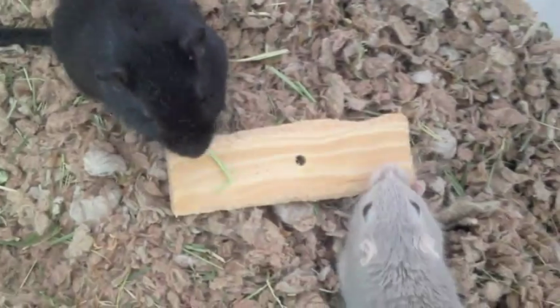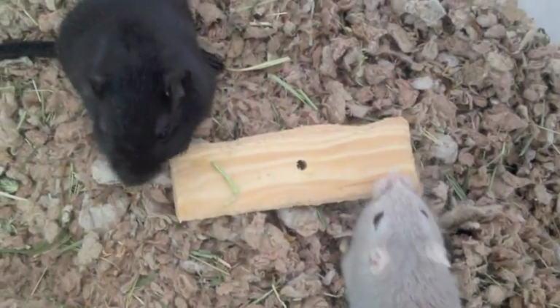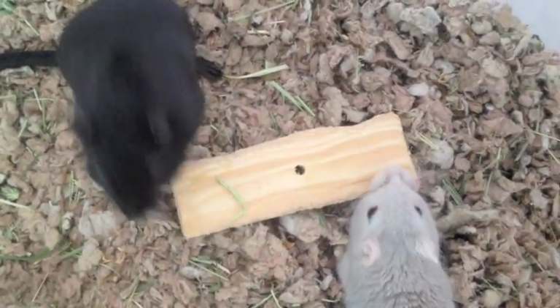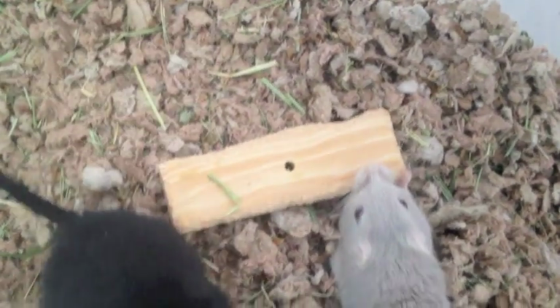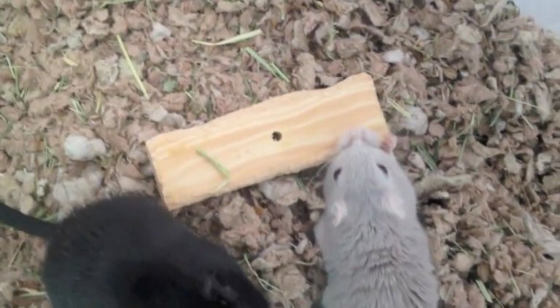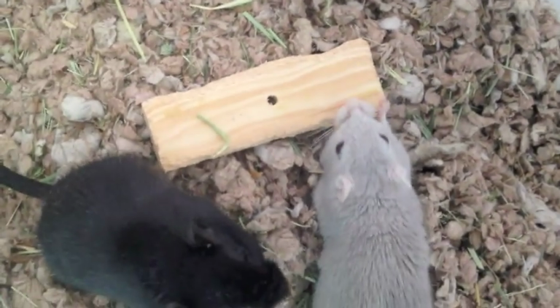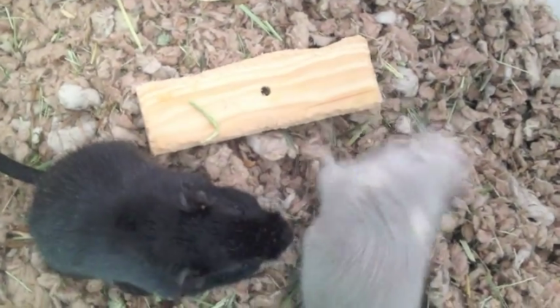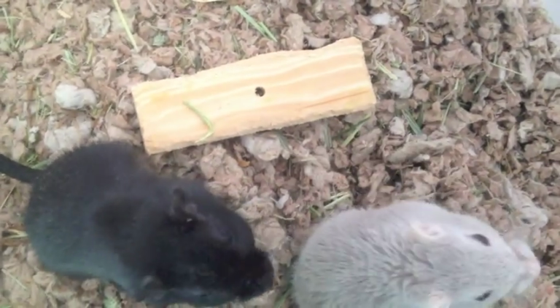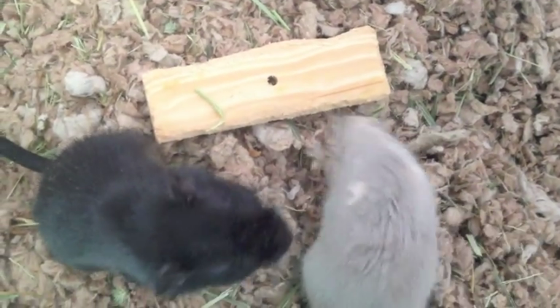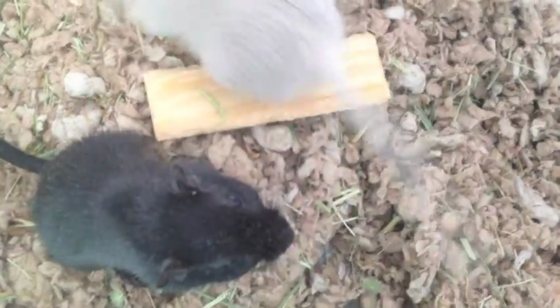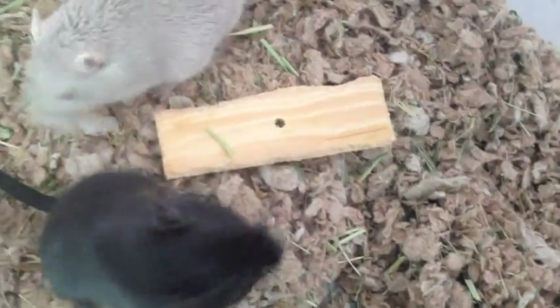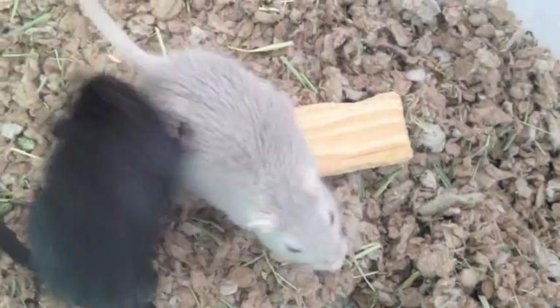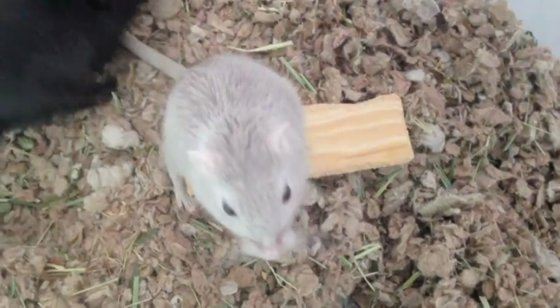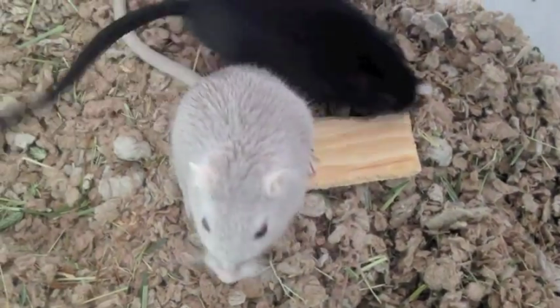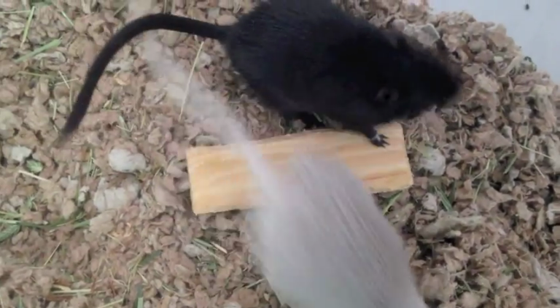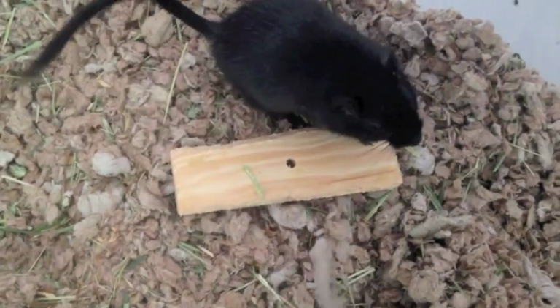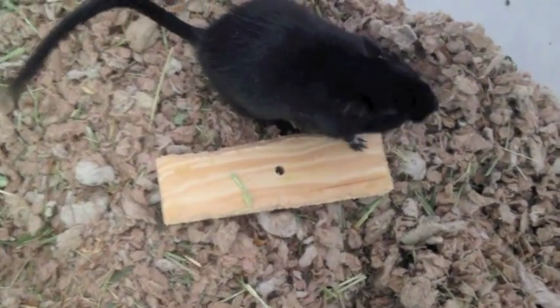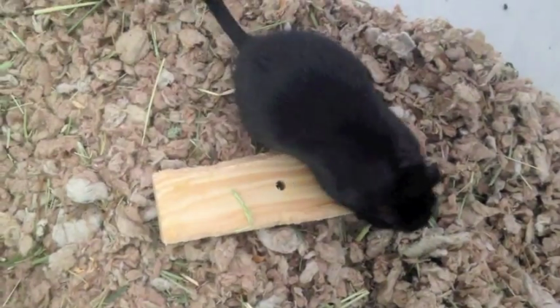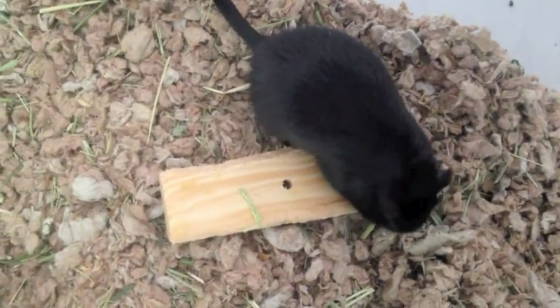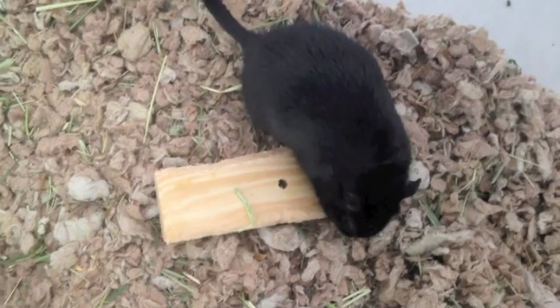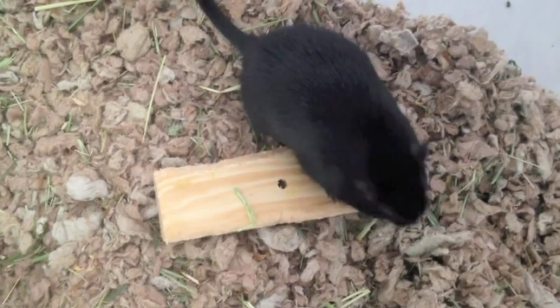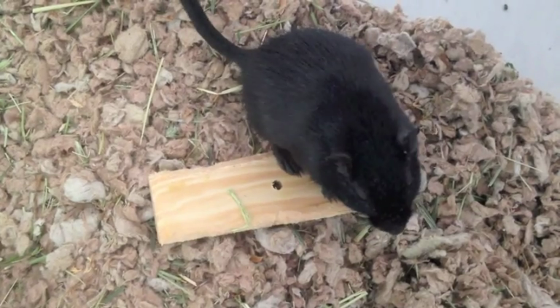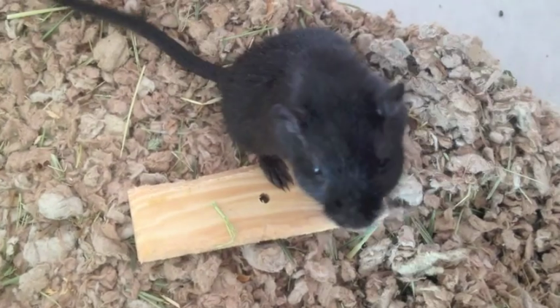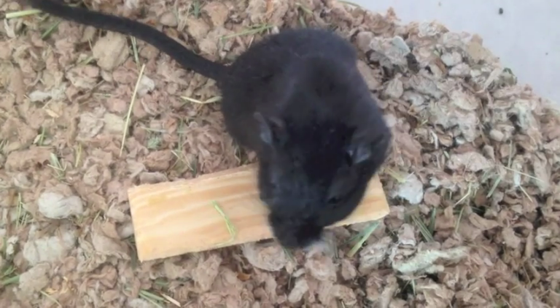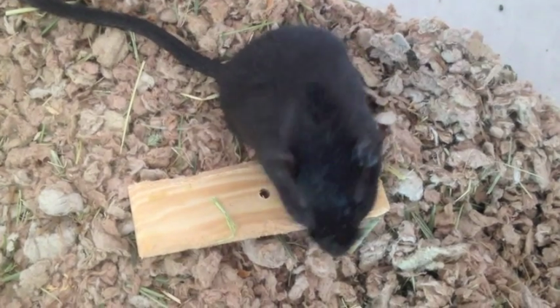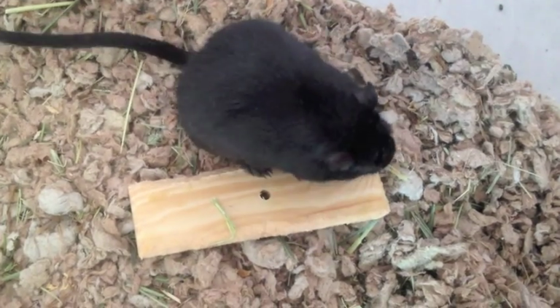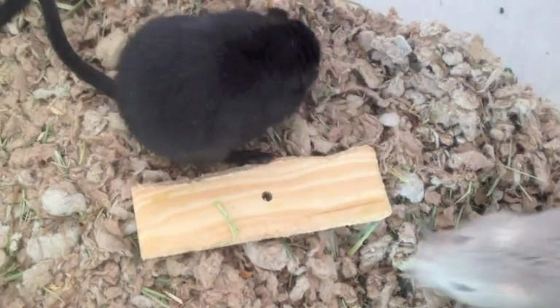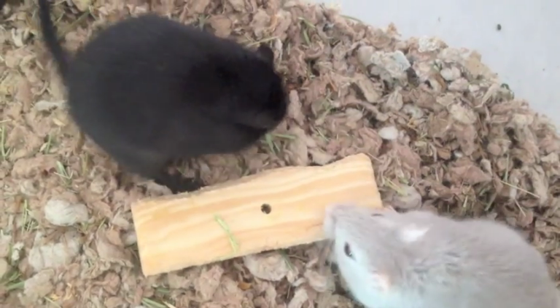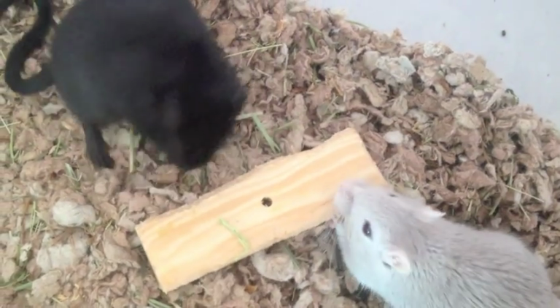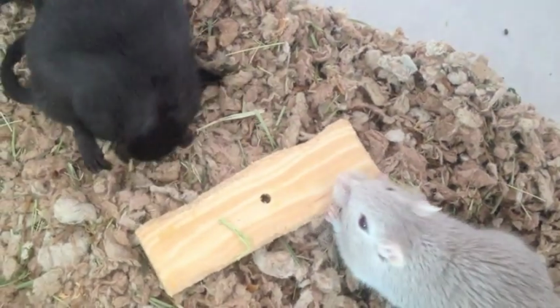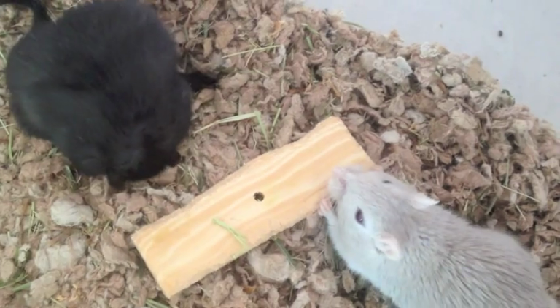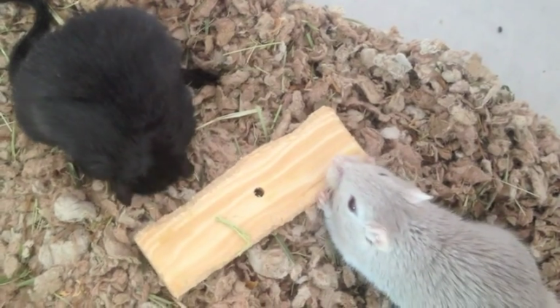If you have a mesh wheel, put some duct tape on it front and back, a few layers of it, so that the surface is nice and smooth, because if your gerbils are walking on mesh things they could end up with bumblefoot.